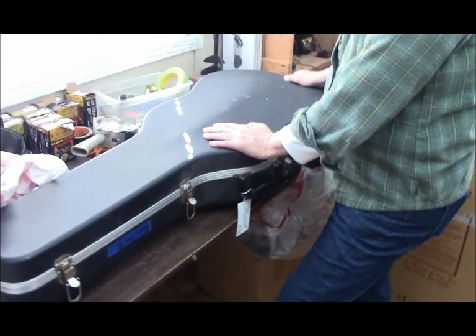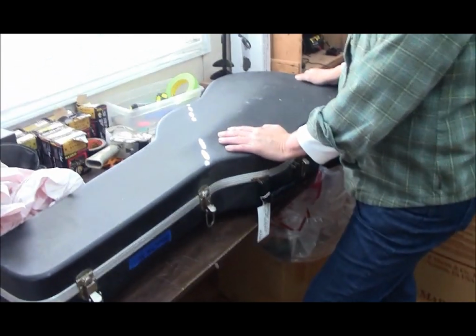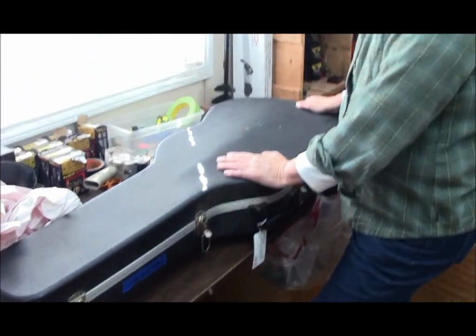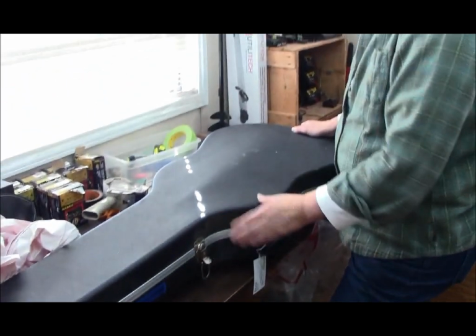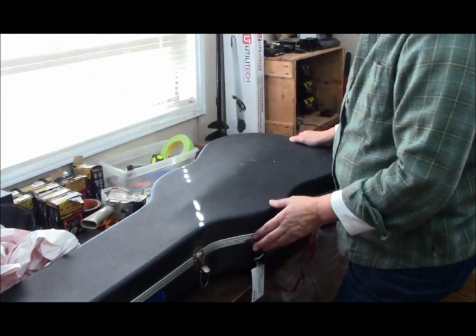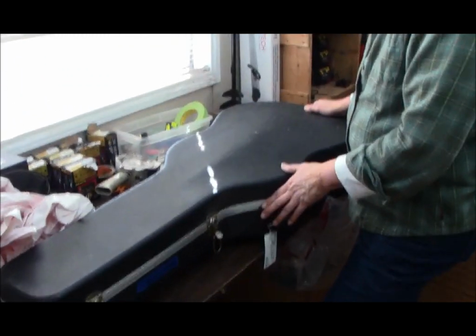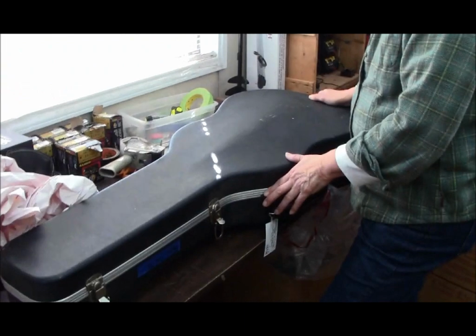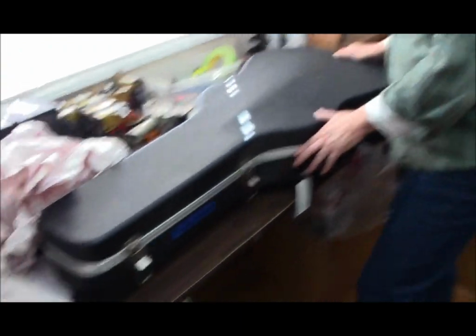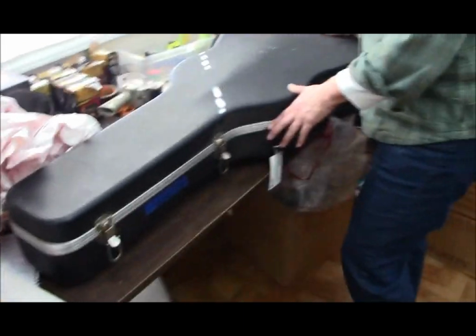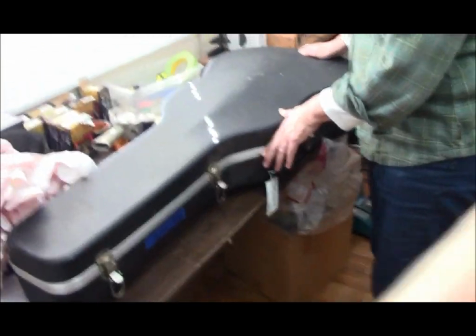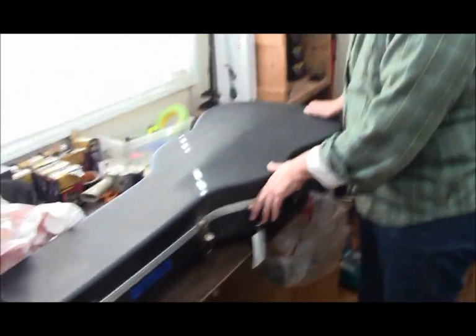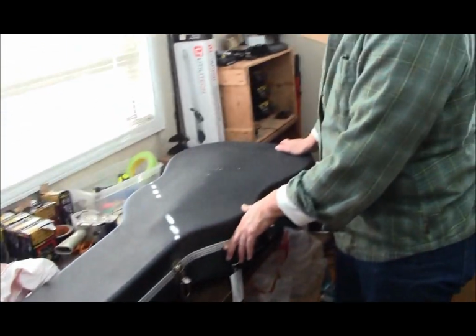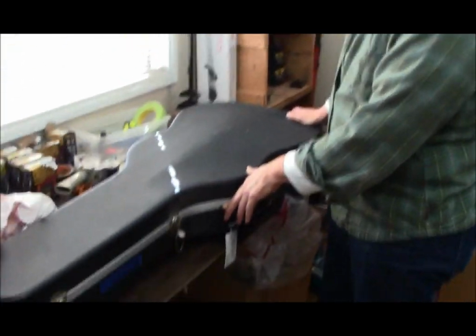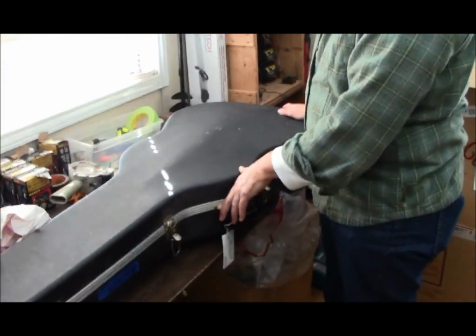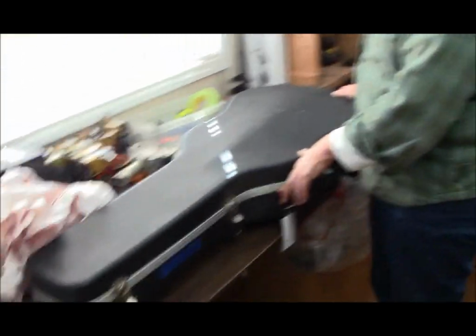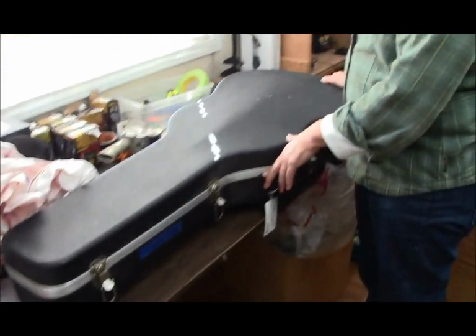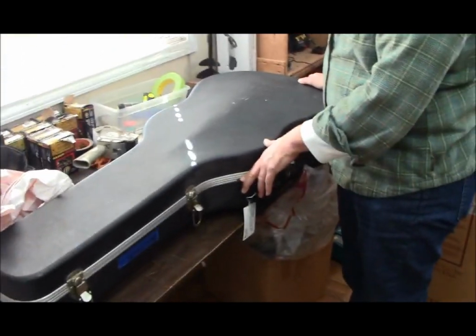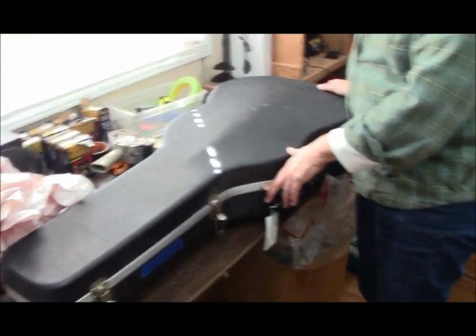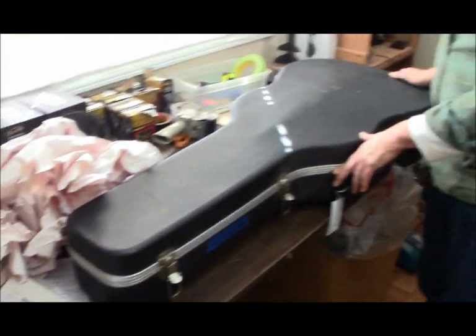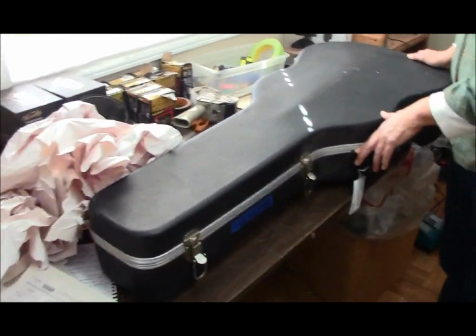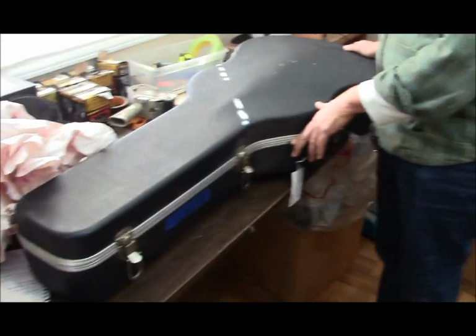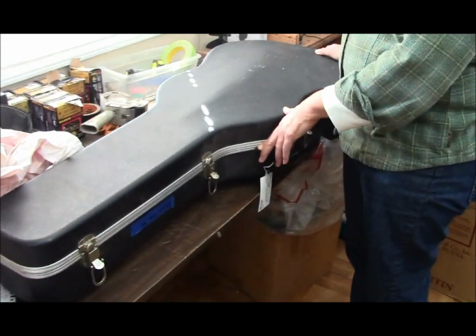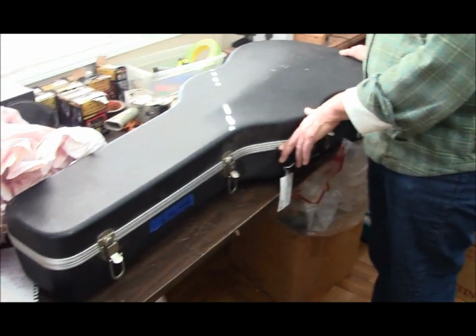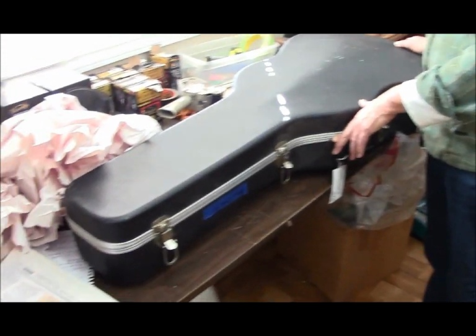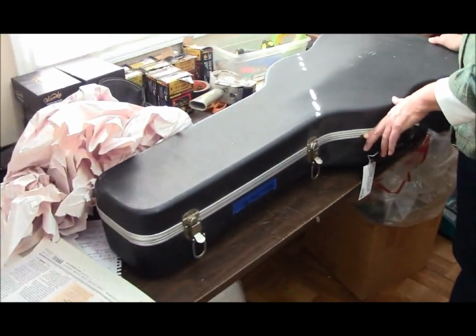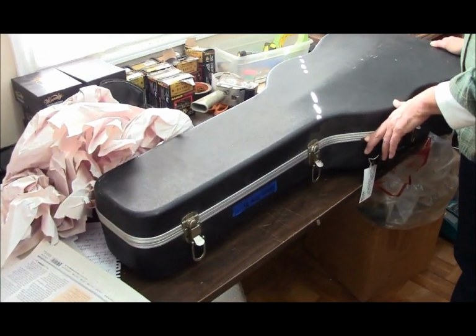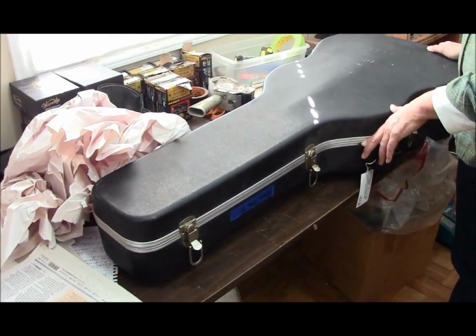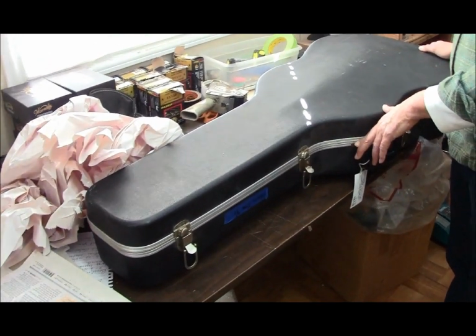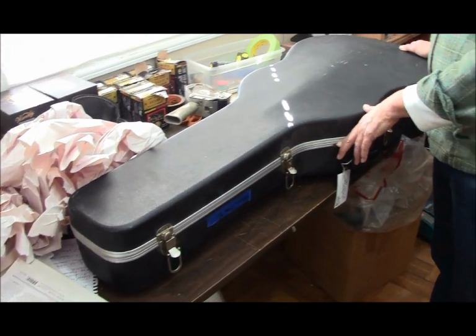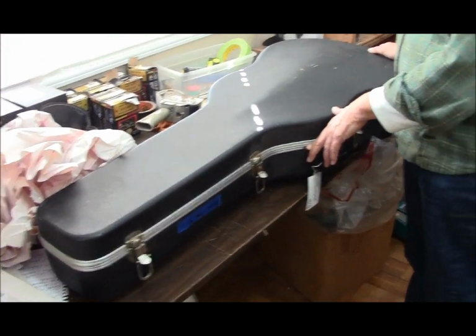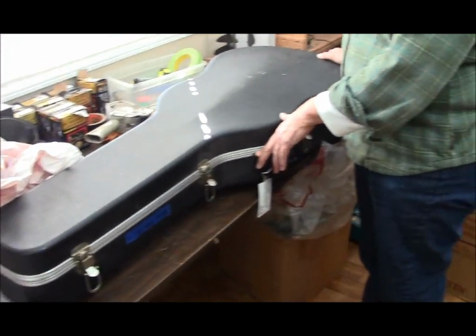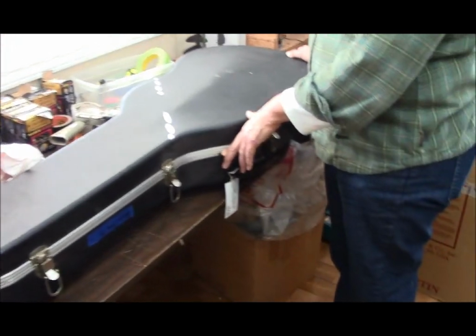We're going to pack a guitar for shipping. I'm doing the filming and my wife is going to be handling the guitar. She's really never done this whole process, so this is a lot like what it's going to be for you.